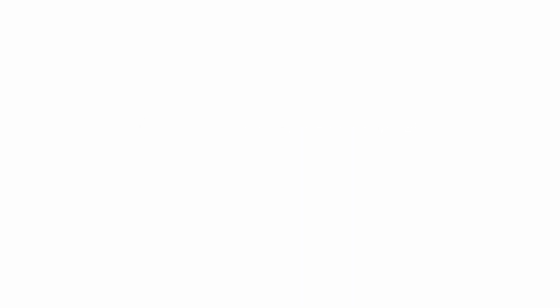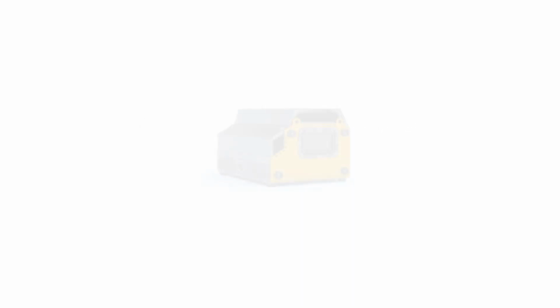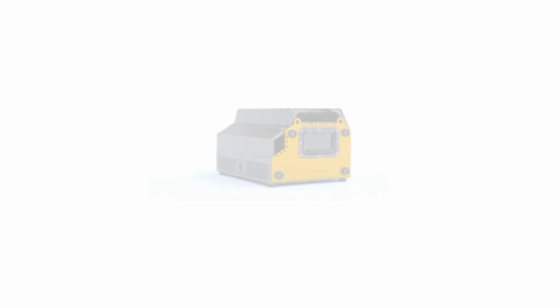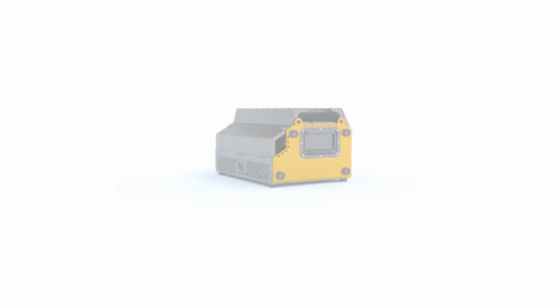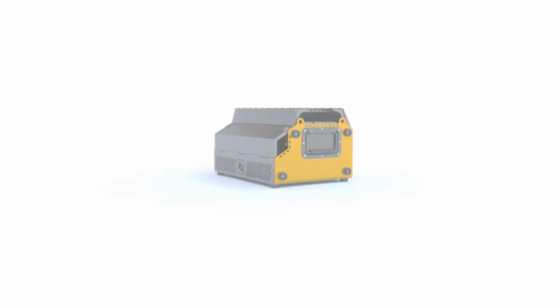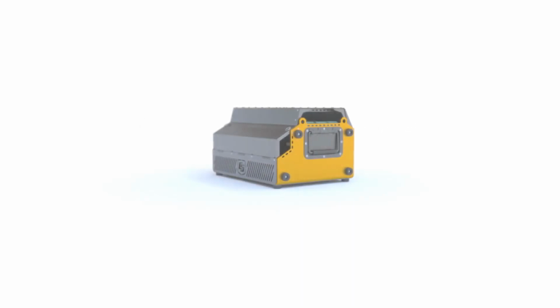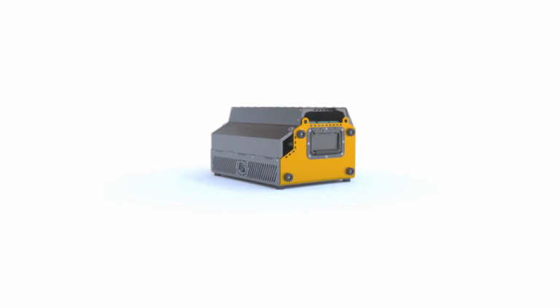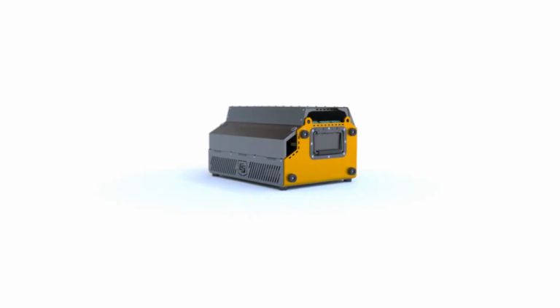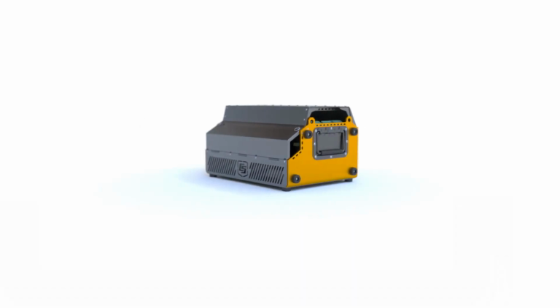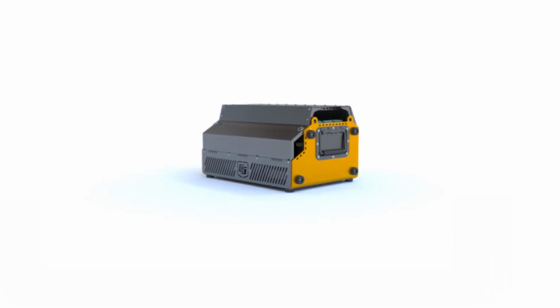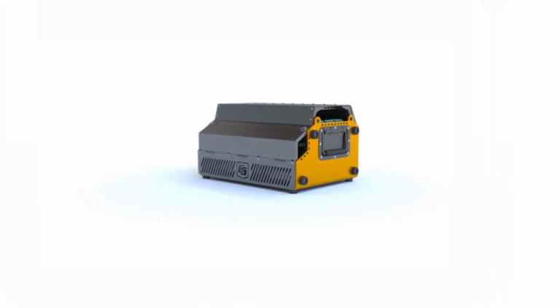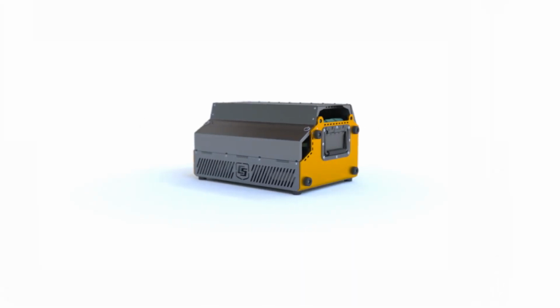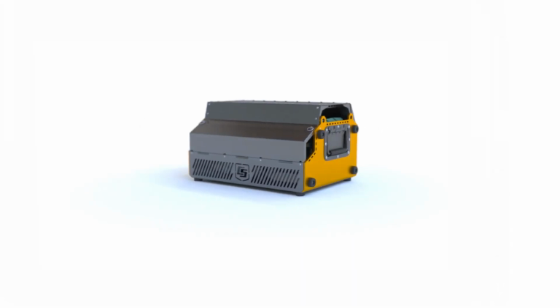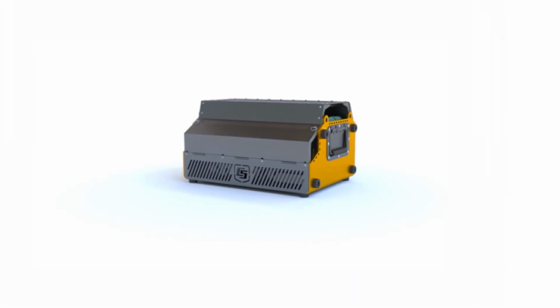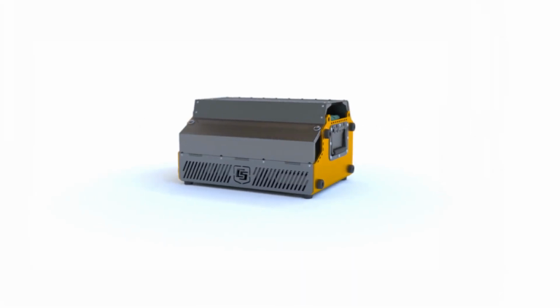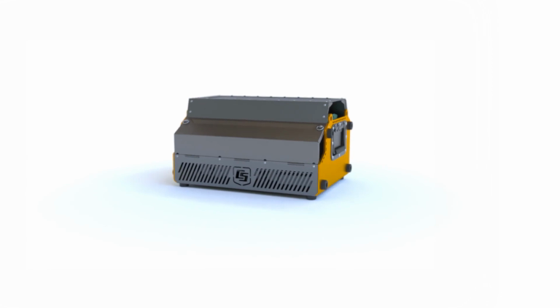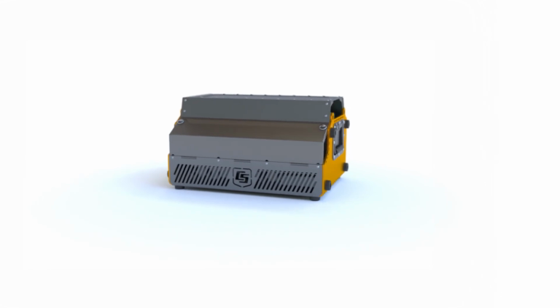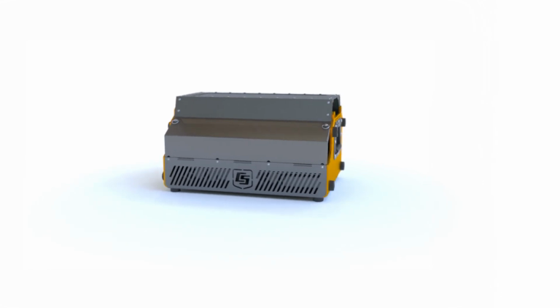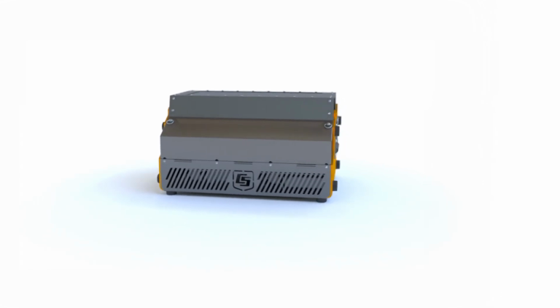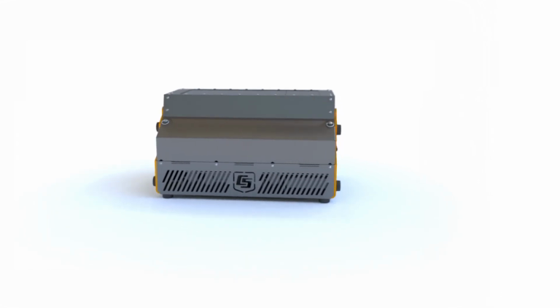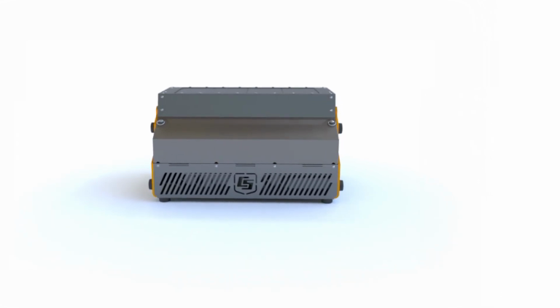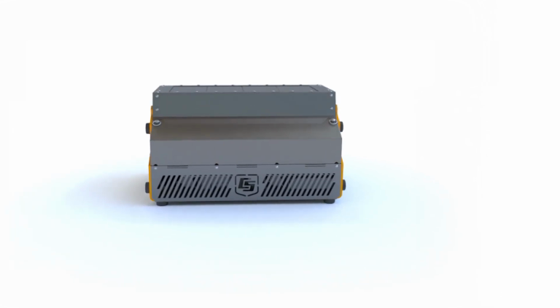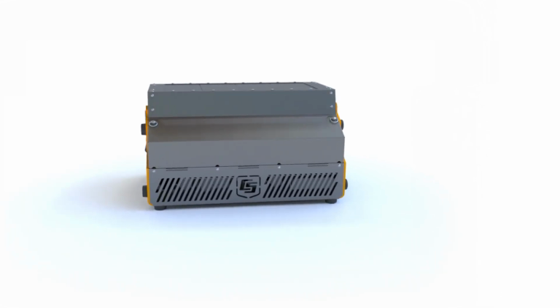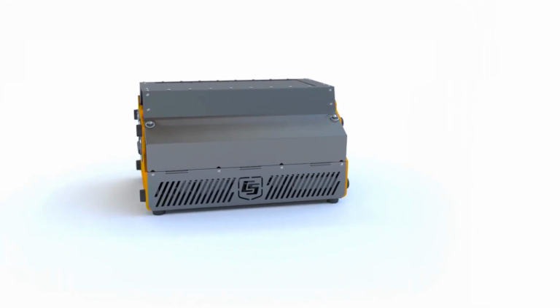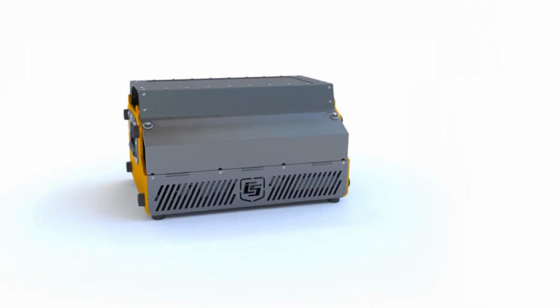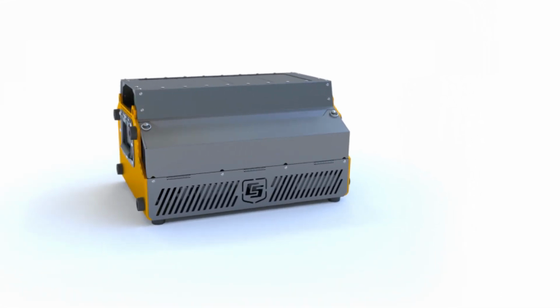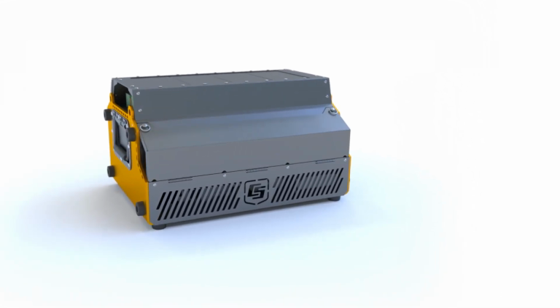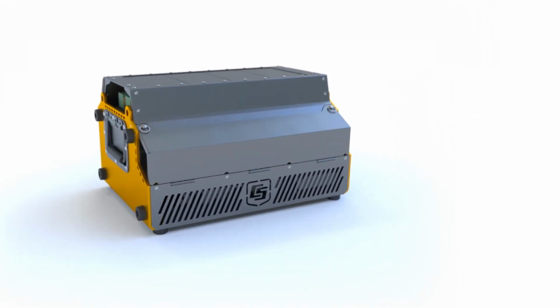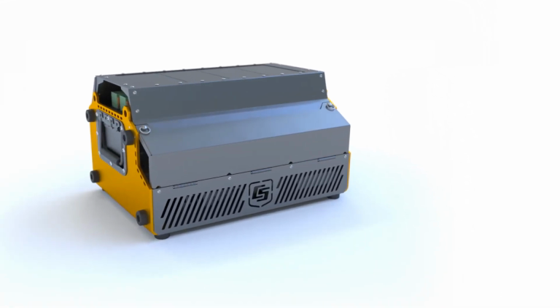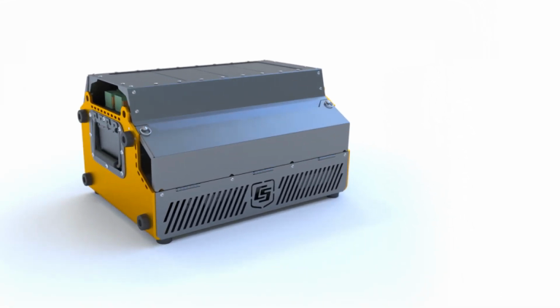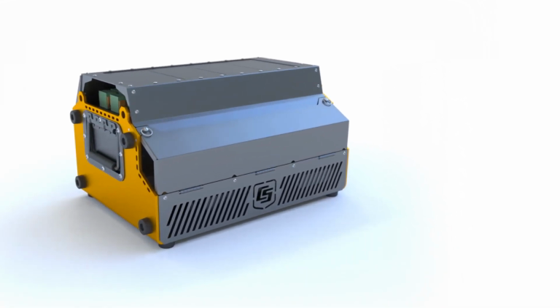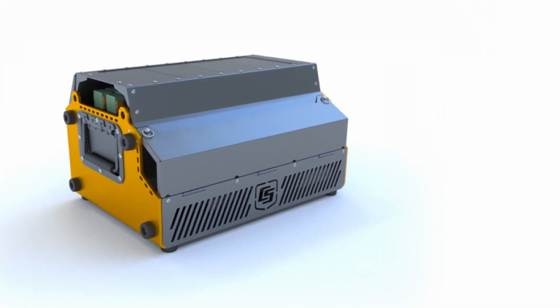For 45 years, Campbell Scientific has been perfecting the art of measurements. With the Granite Series, they take data acquisition systems to a new level.